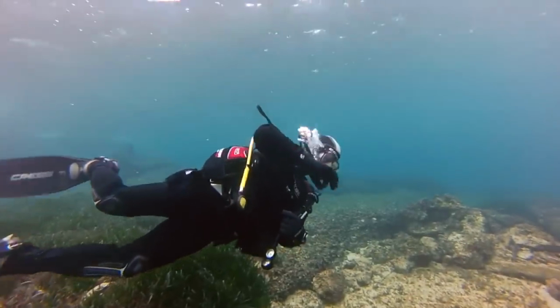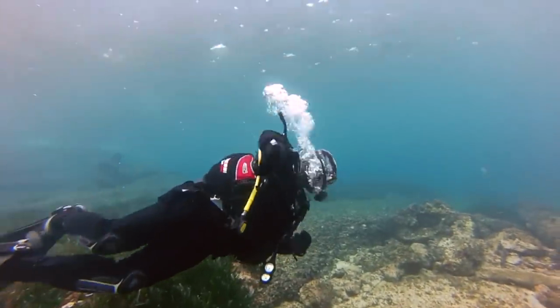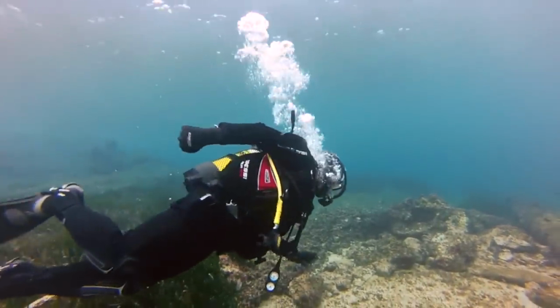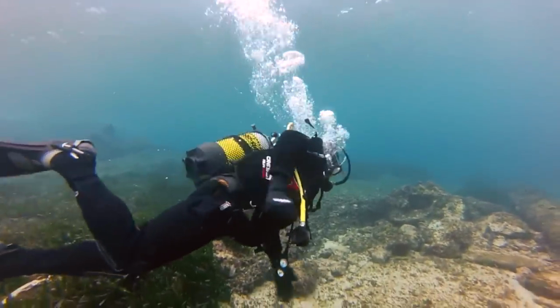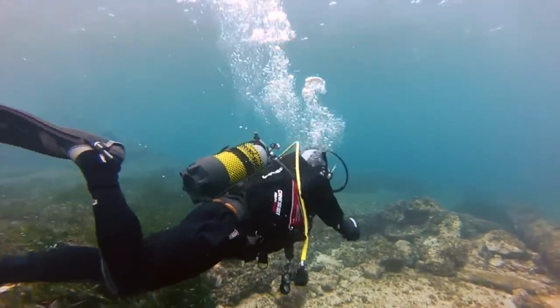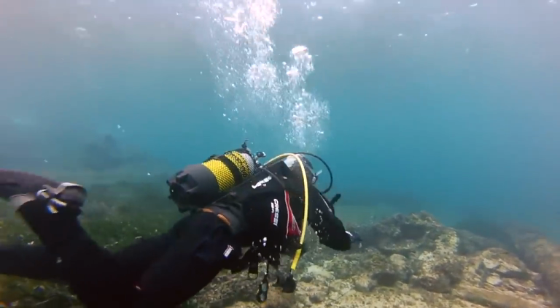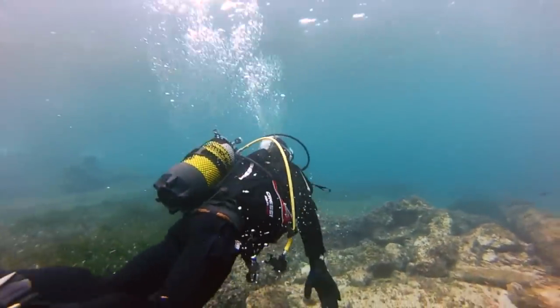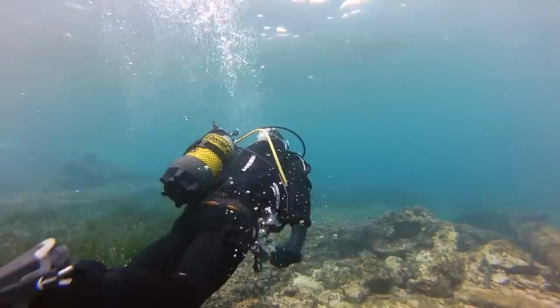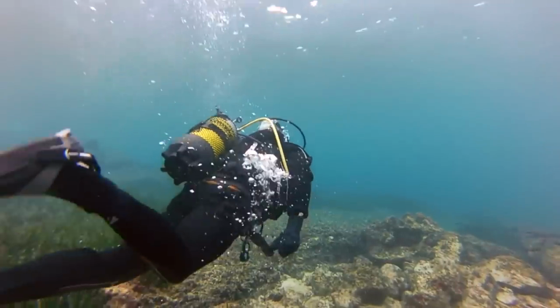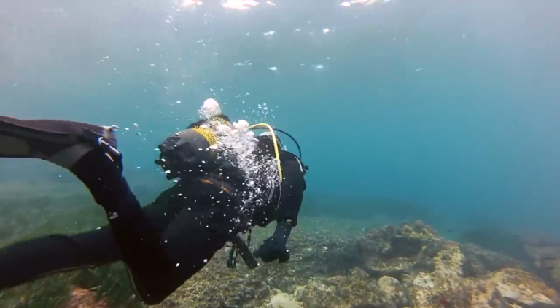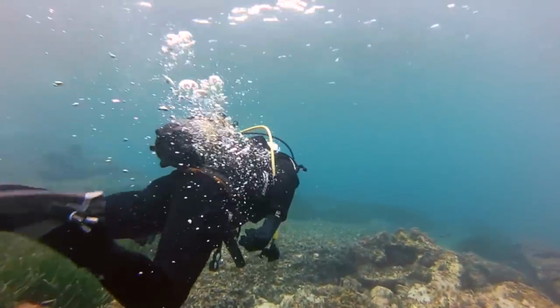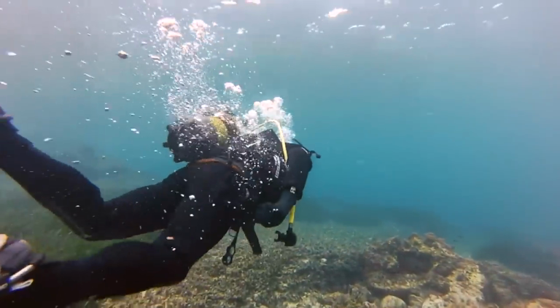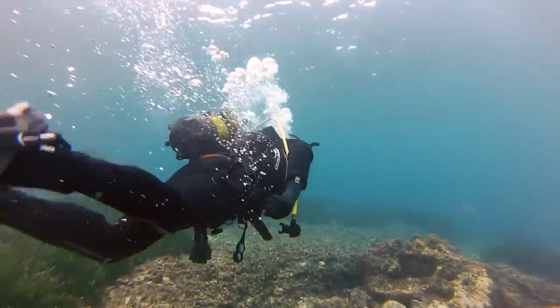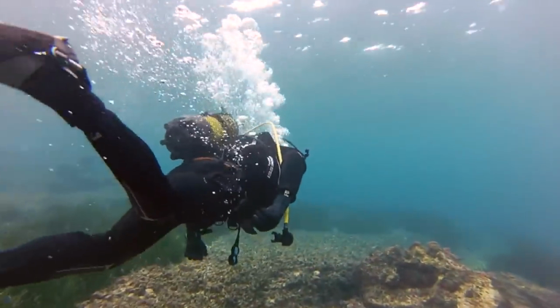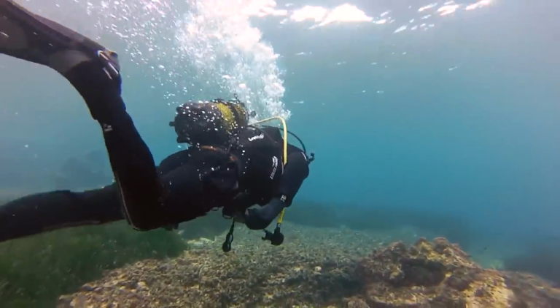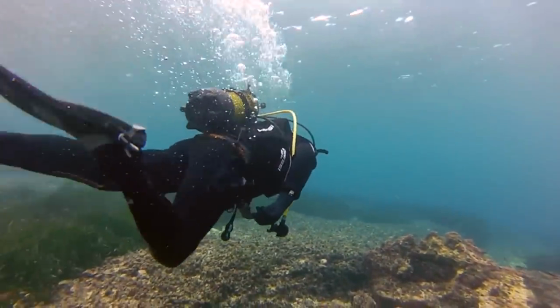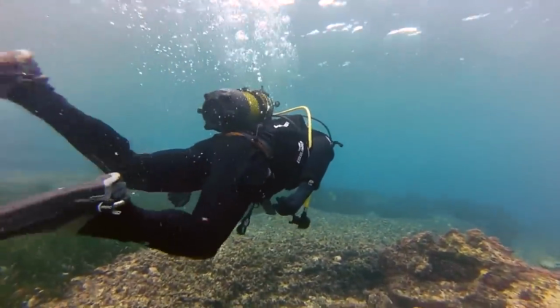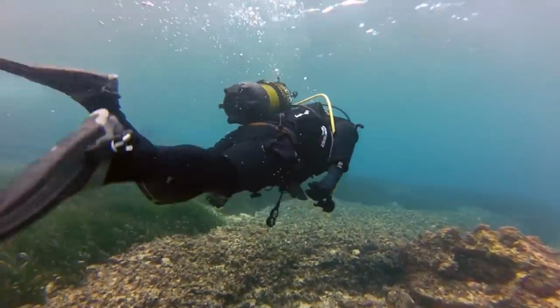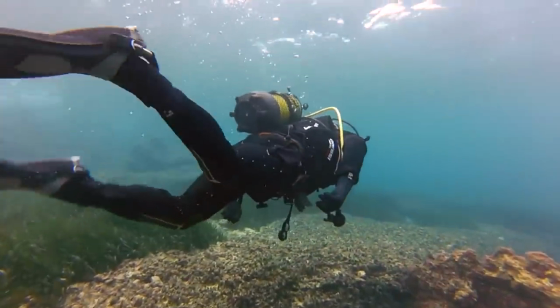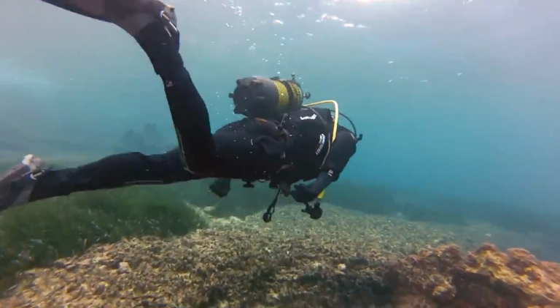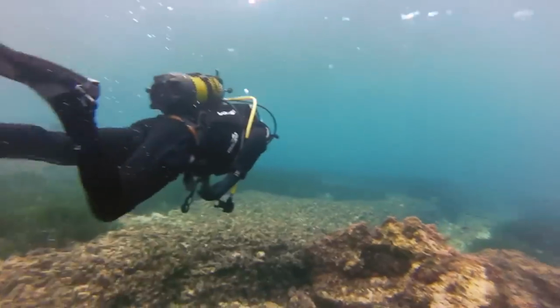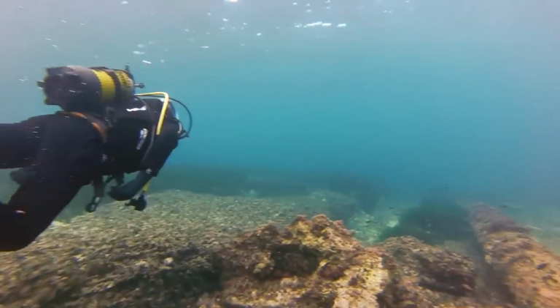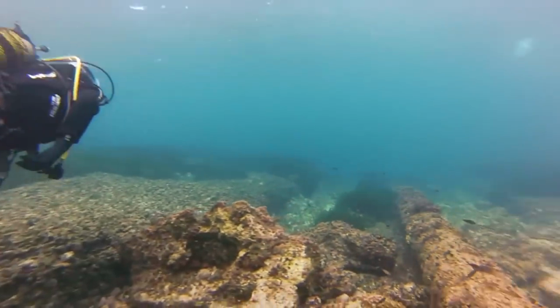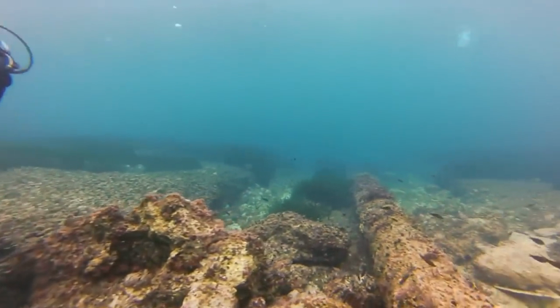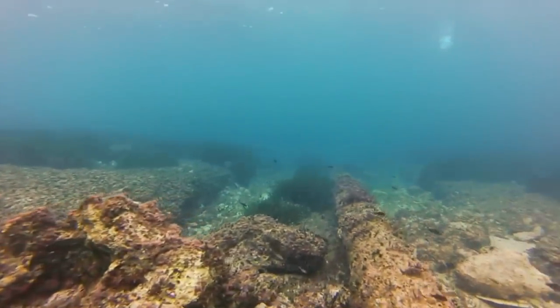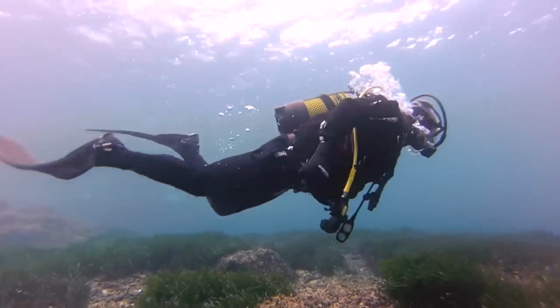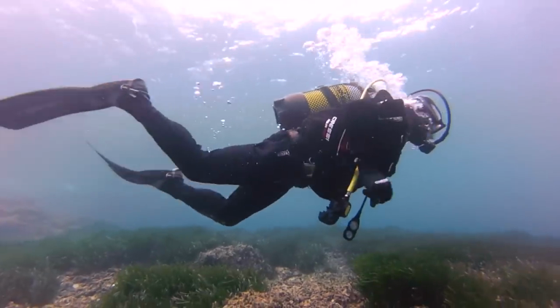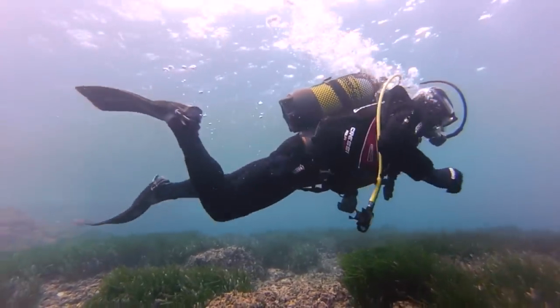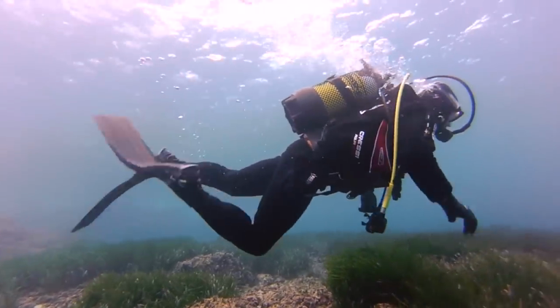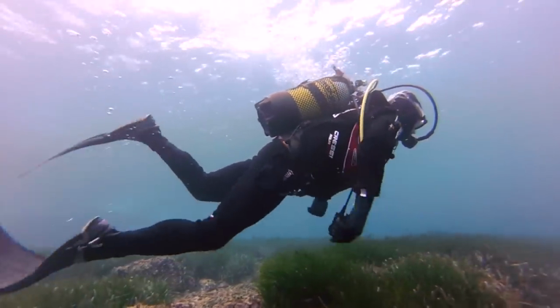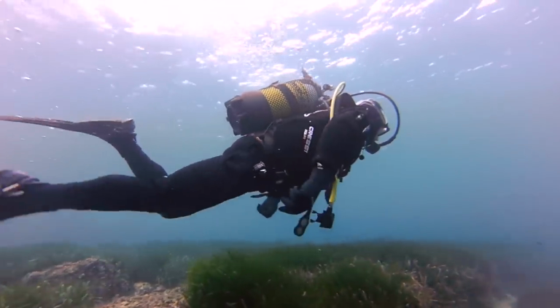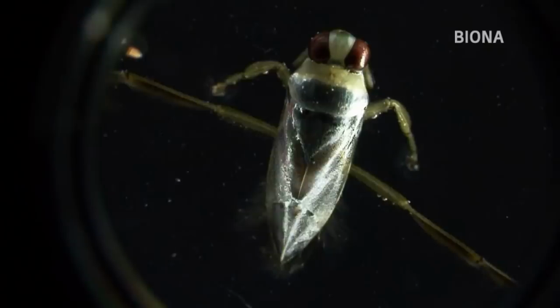Staying dry underwater defies one of our most basic perceptions of liquids and our interactions with them. When we touch water, we expect to become wet, but this need not be the case. It turns out that nature has already solved this problem.